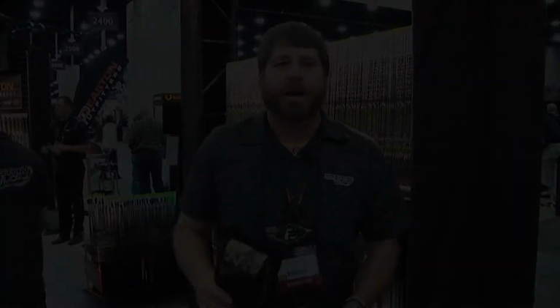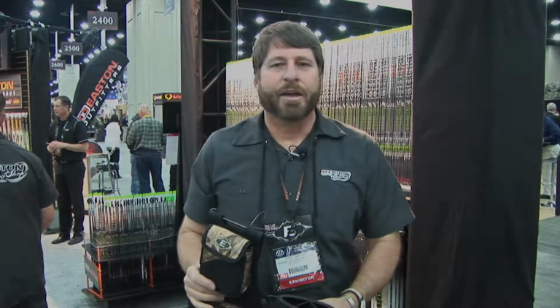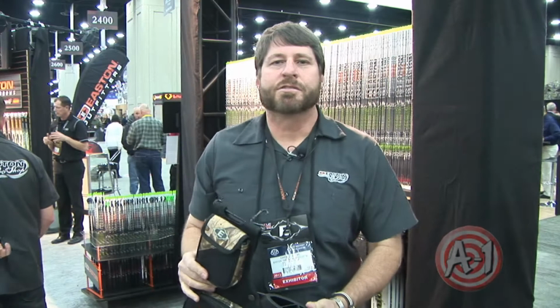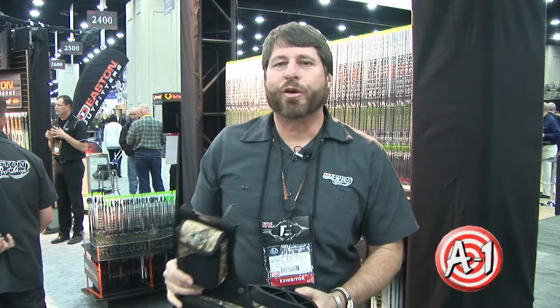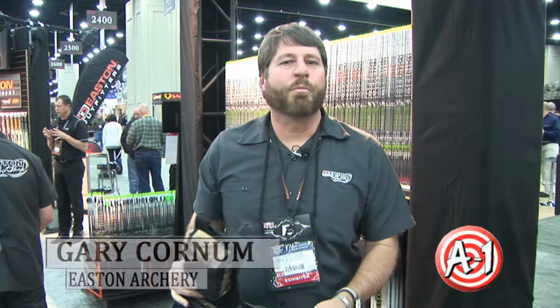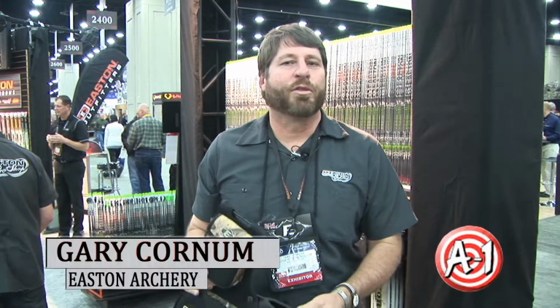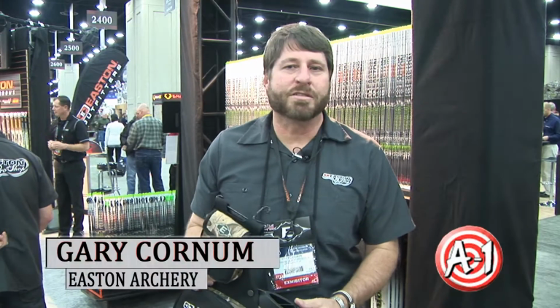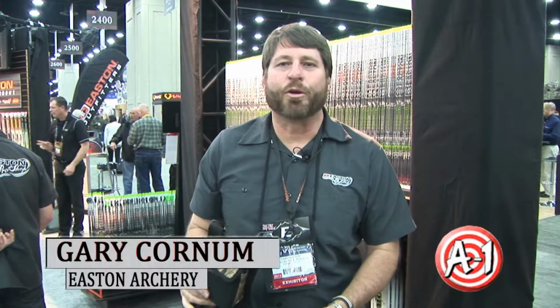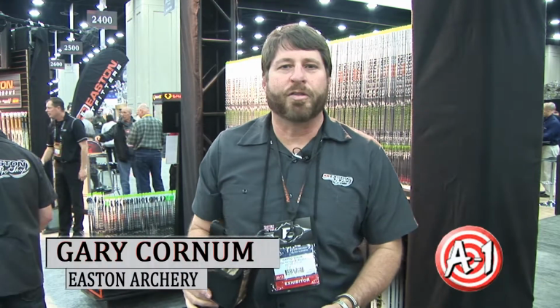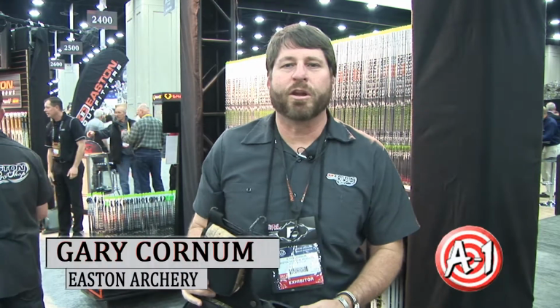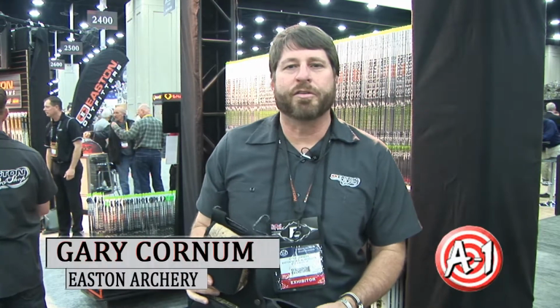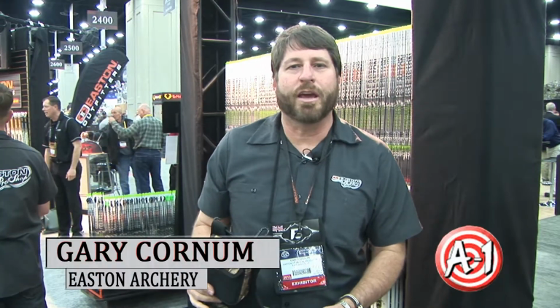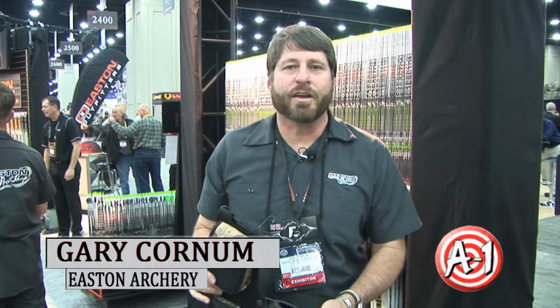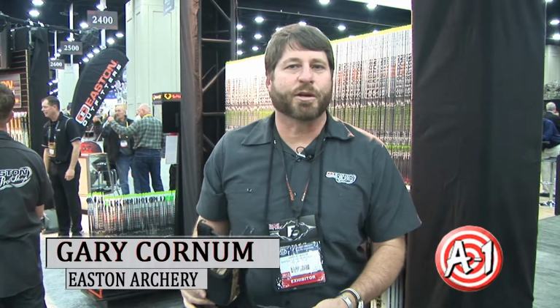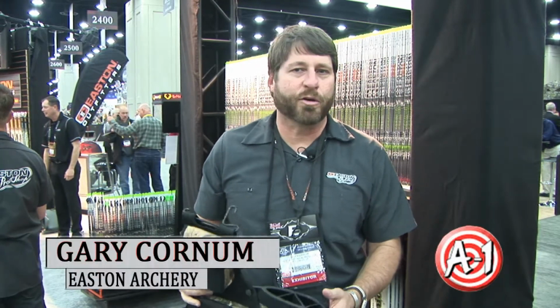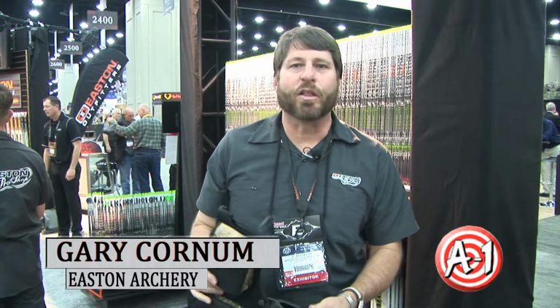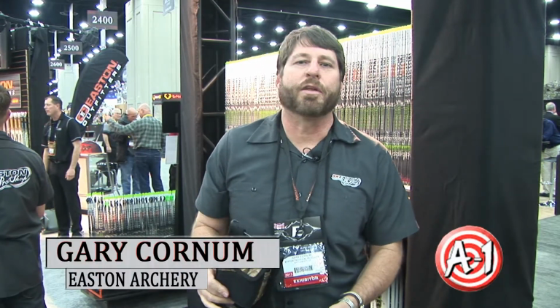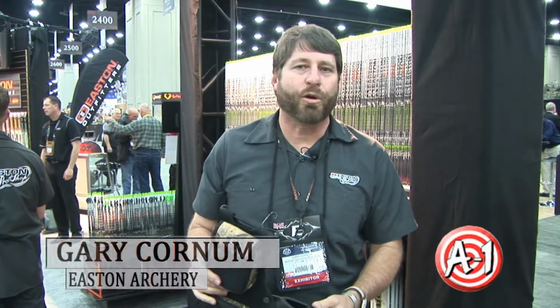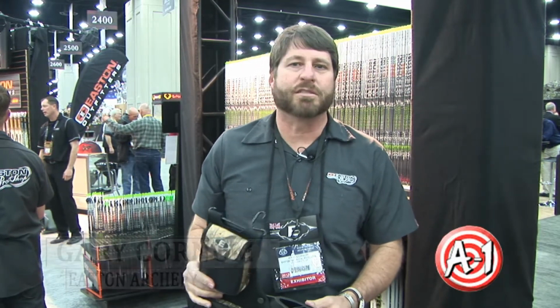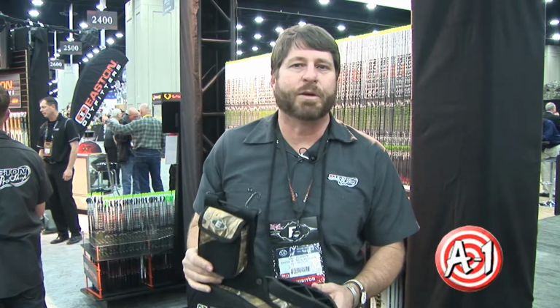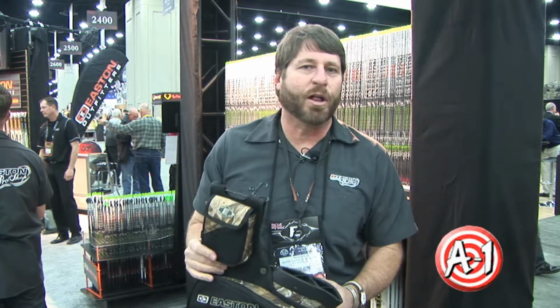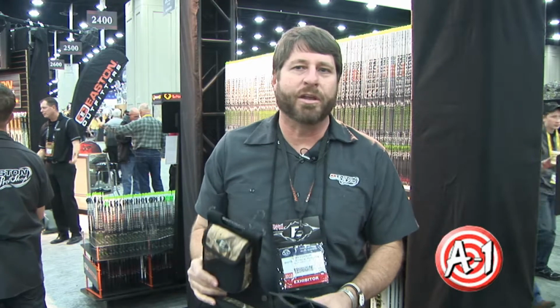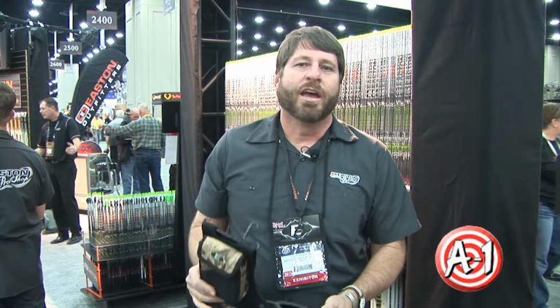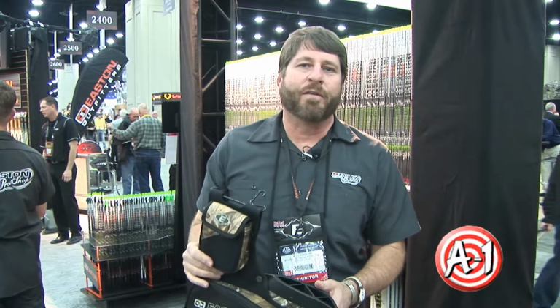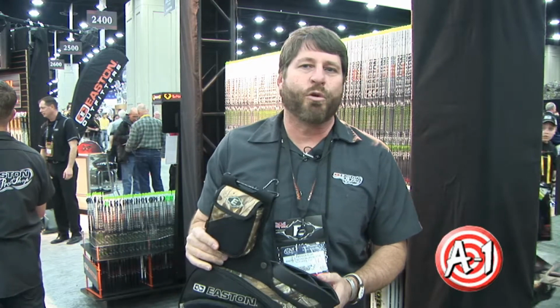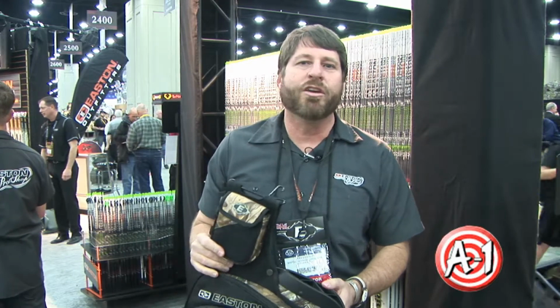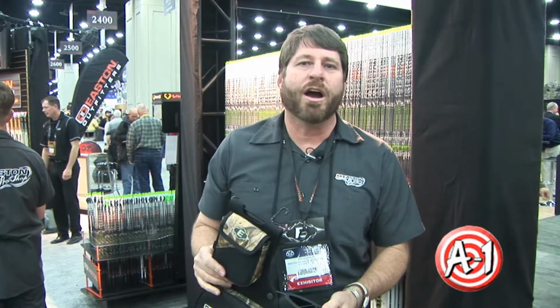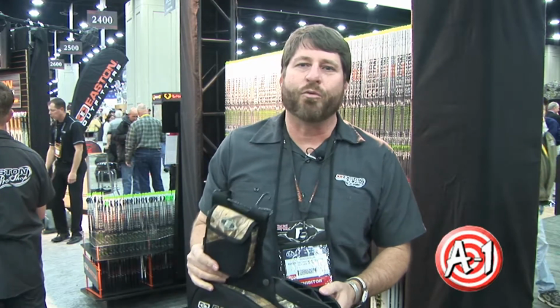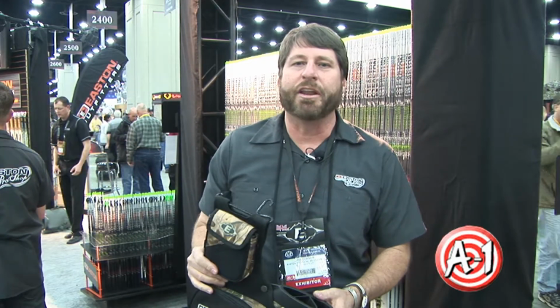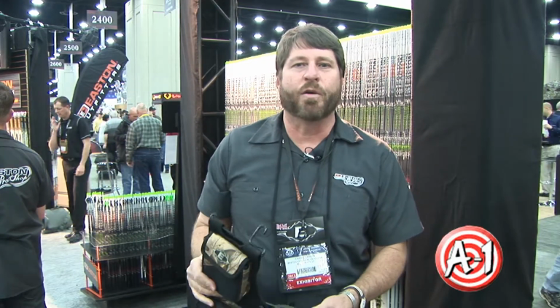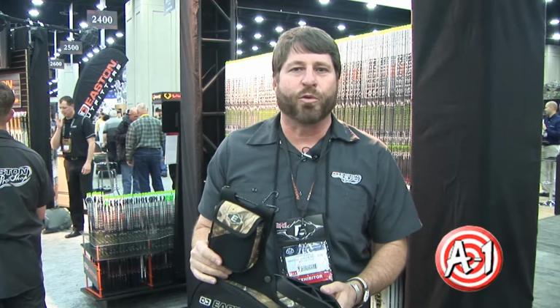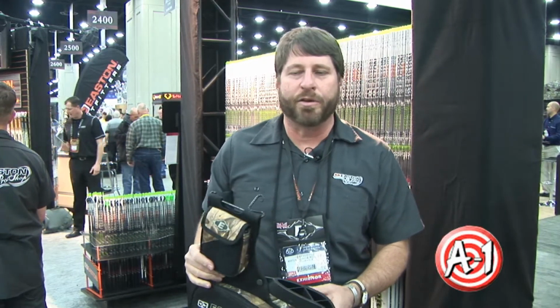Hi, this is Gary Cornum. I'm with Easton and we're here at the 2013 ATA Show showing off a lot of the new products that we've been developing. We have them brand new out and ready to go for 2013.